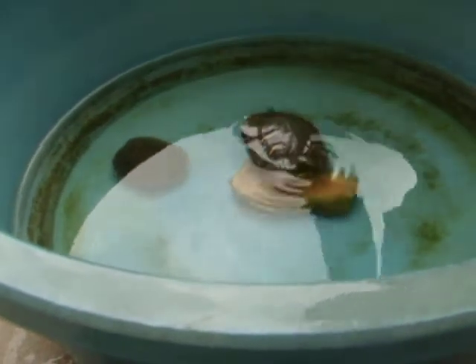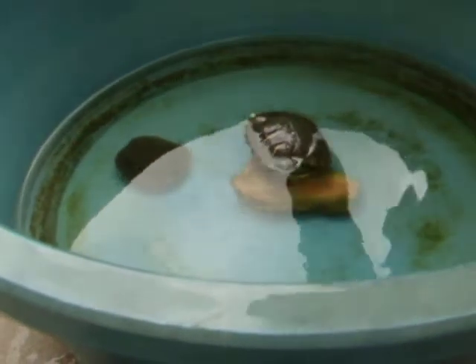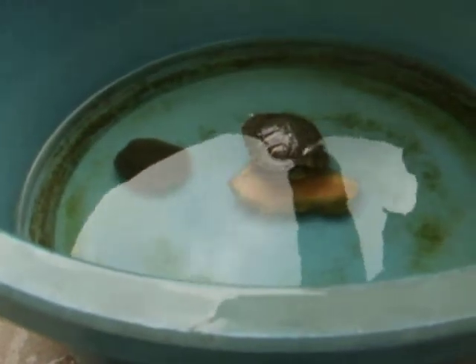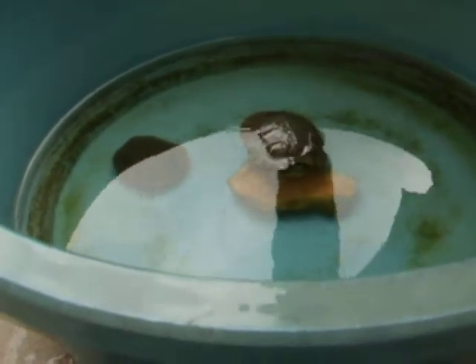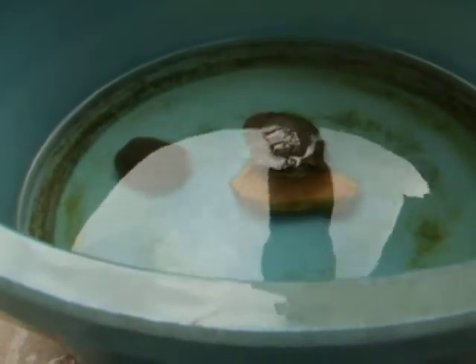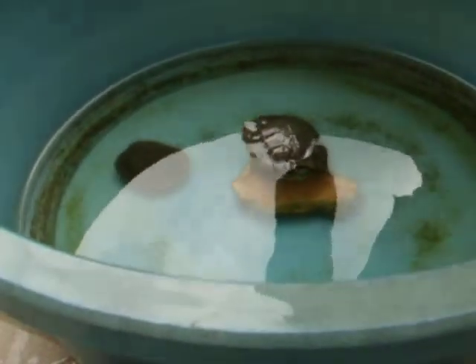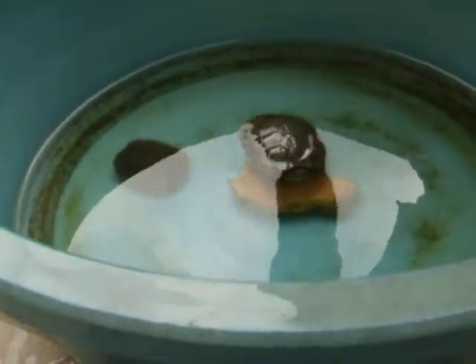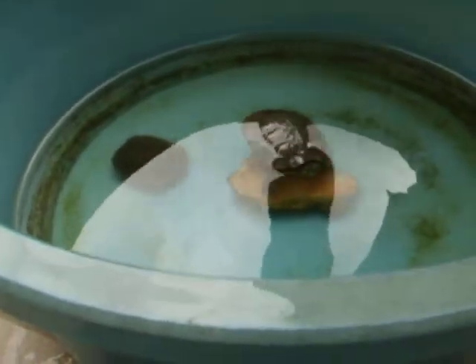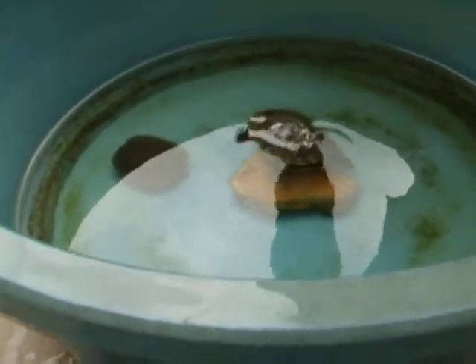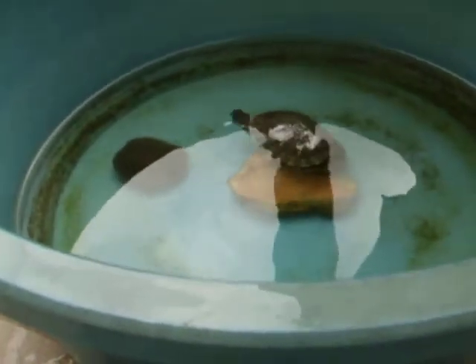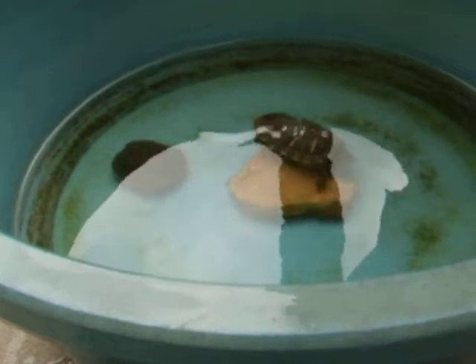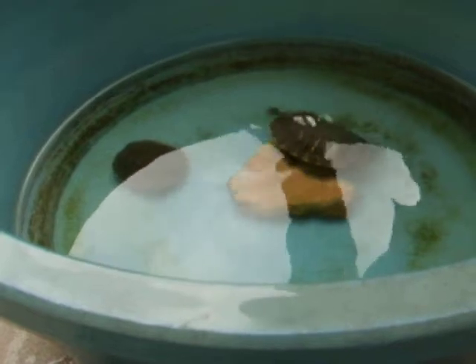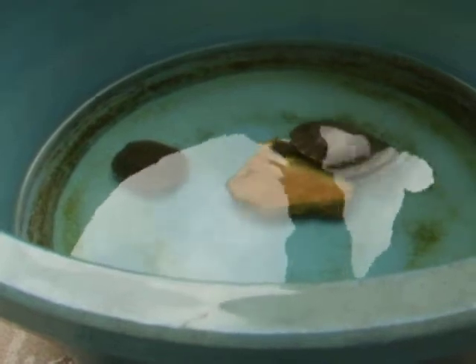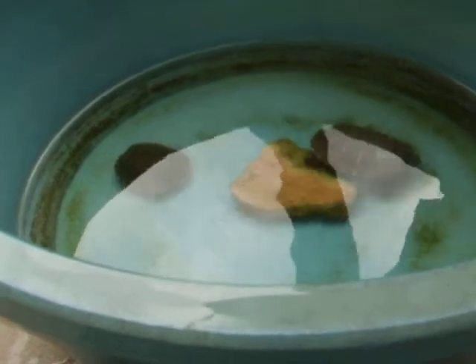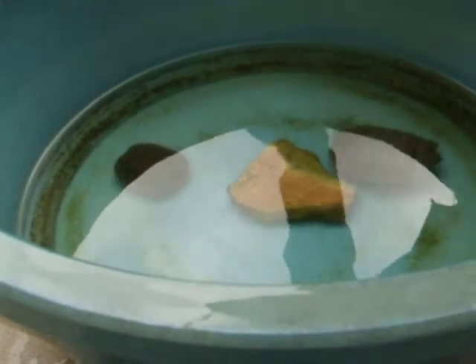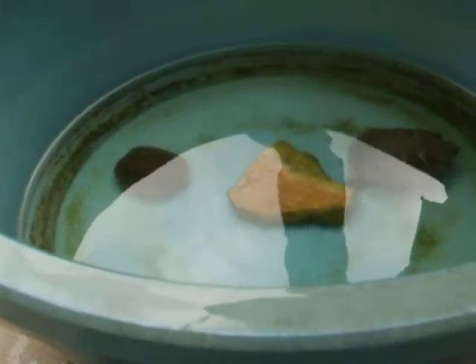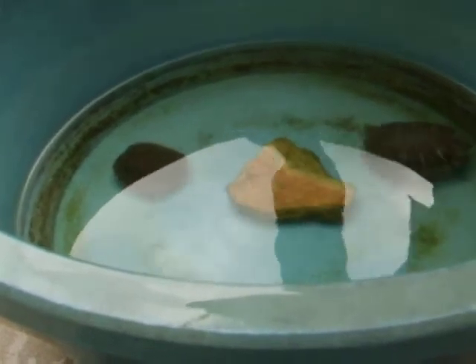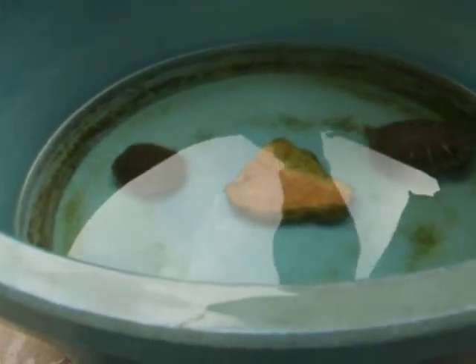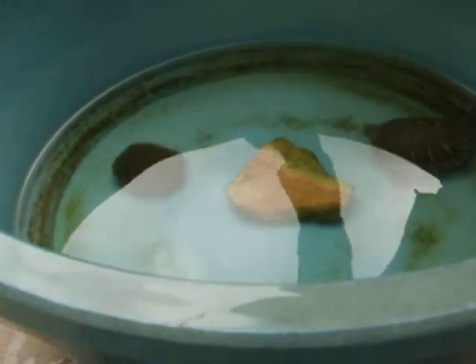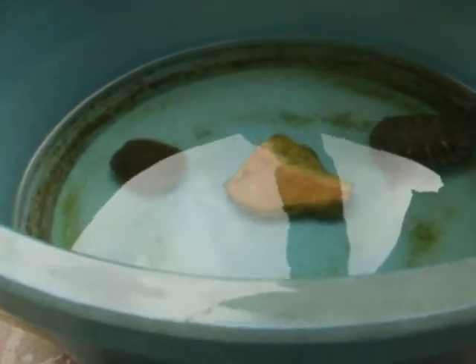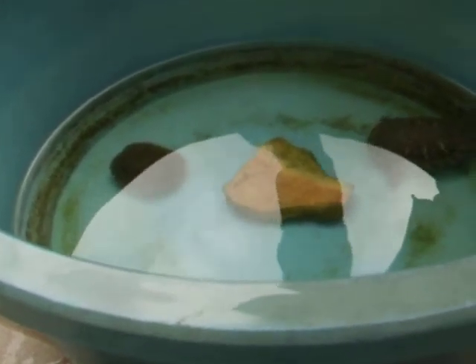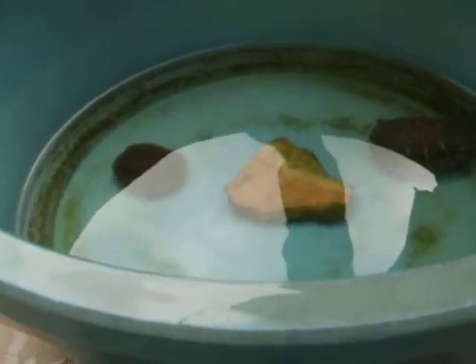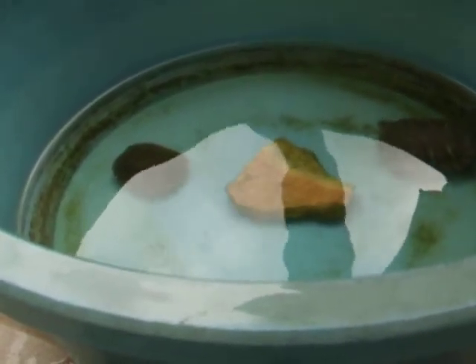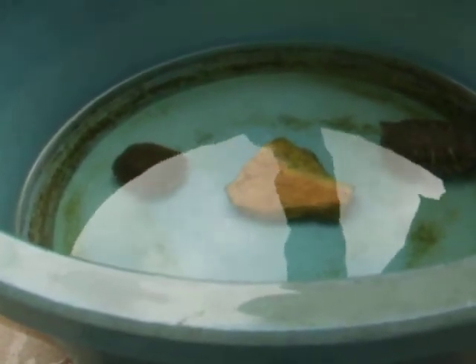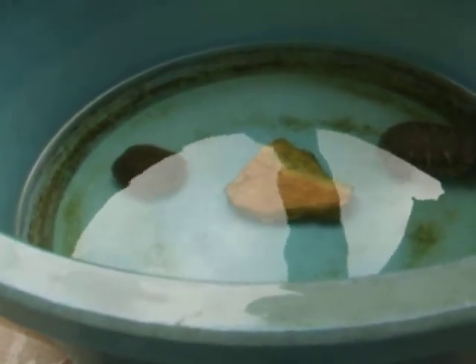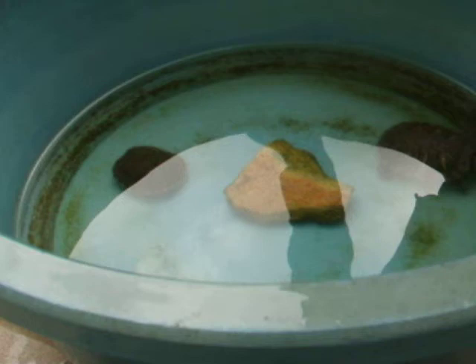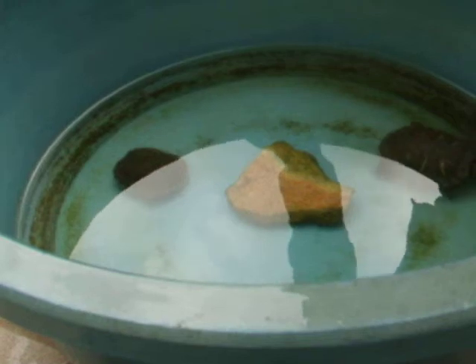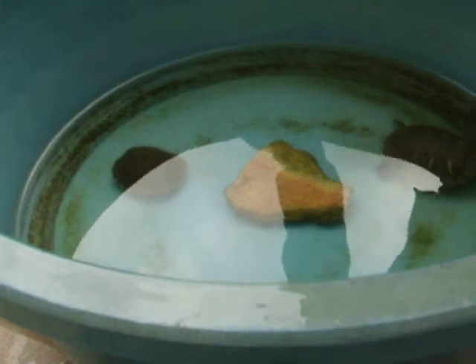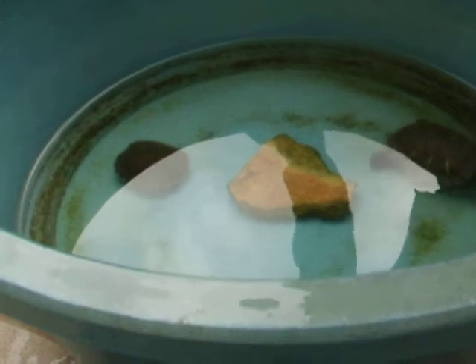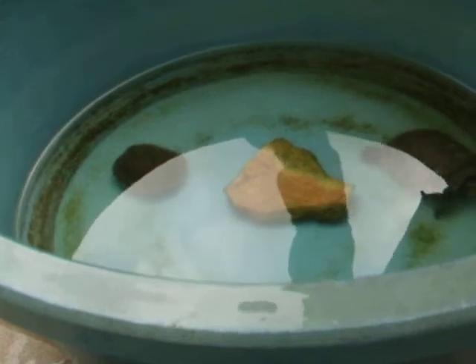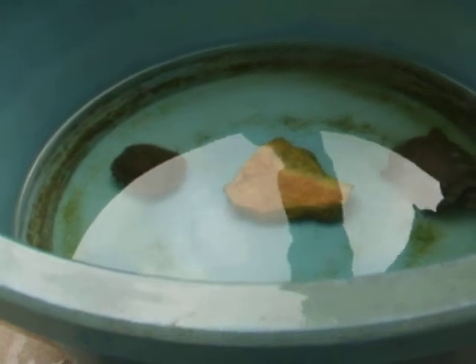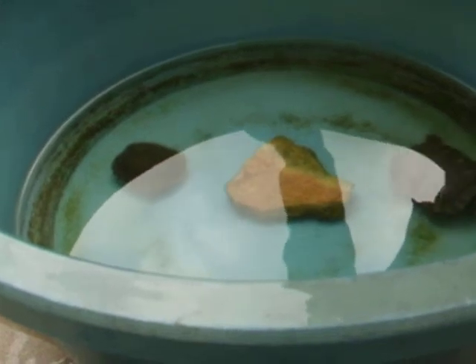If there's water on the floor, it had been raining in my place lately. See you in the next video.